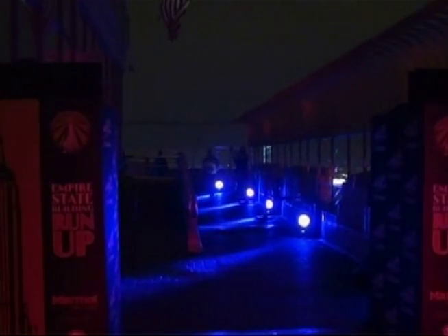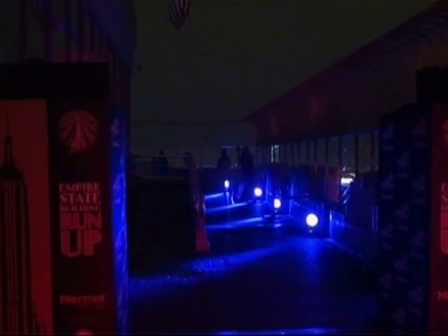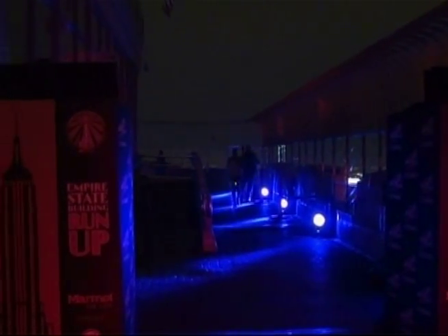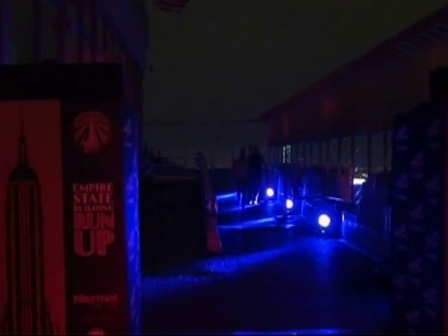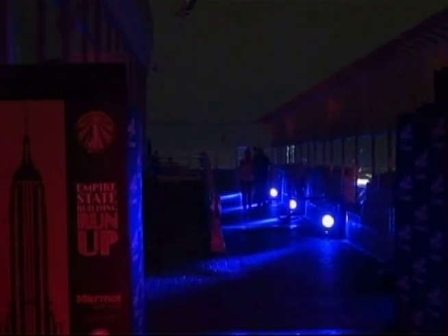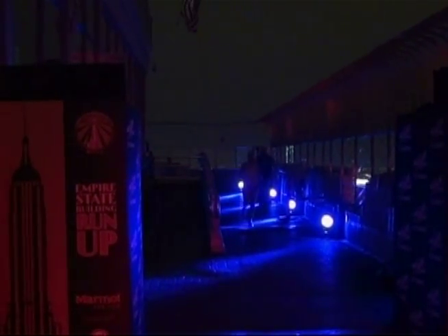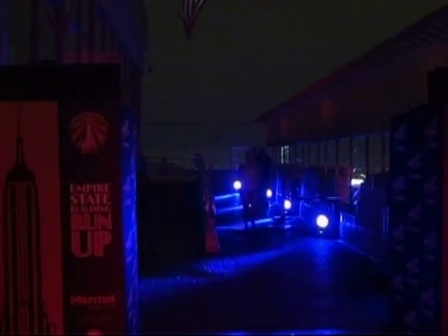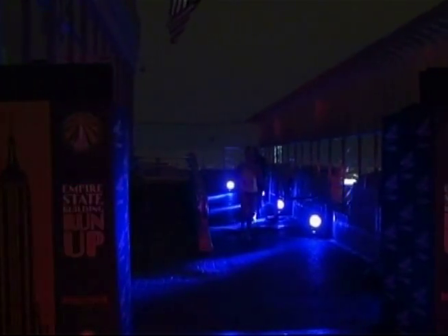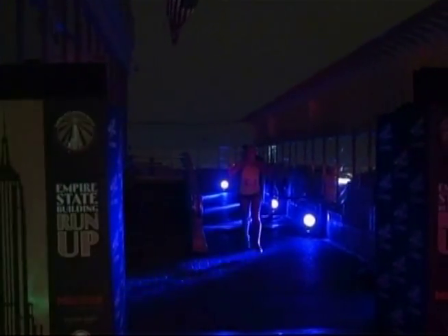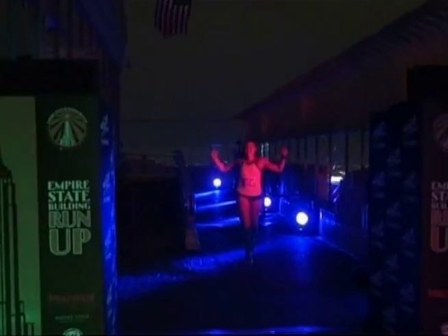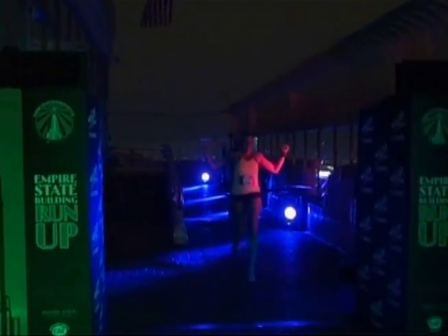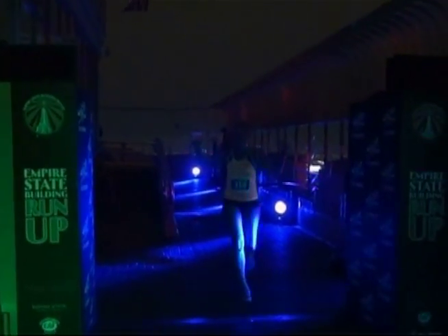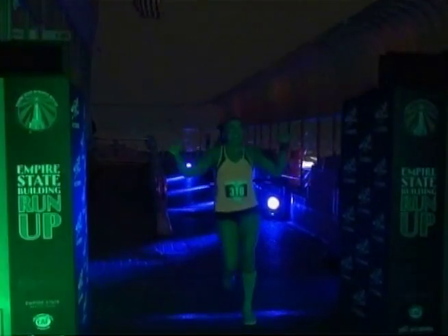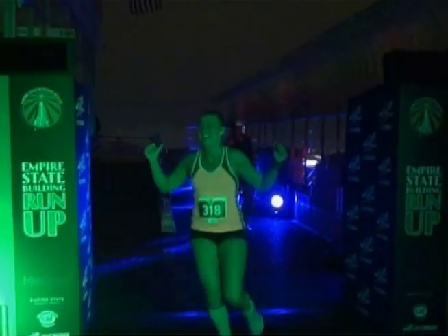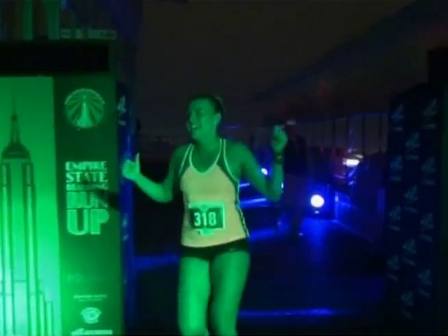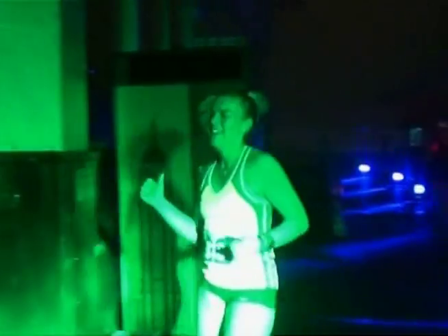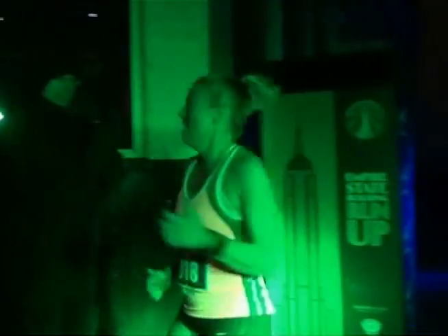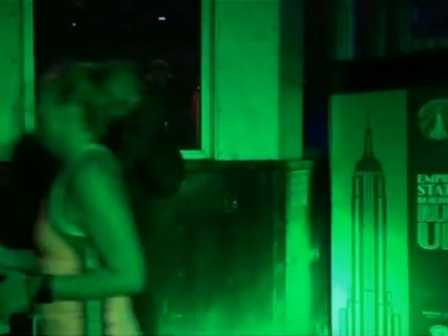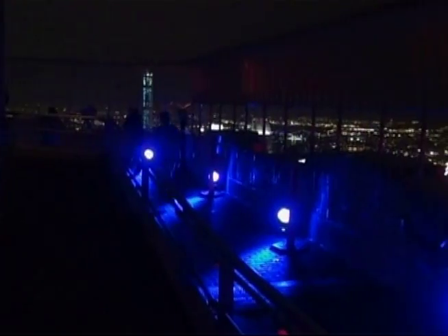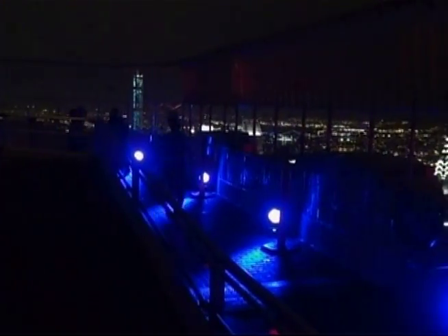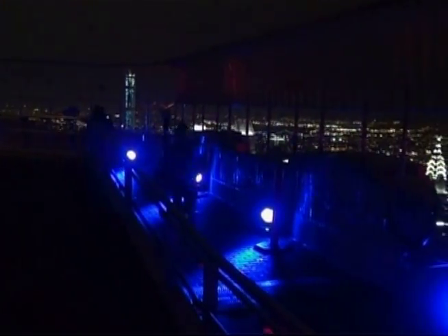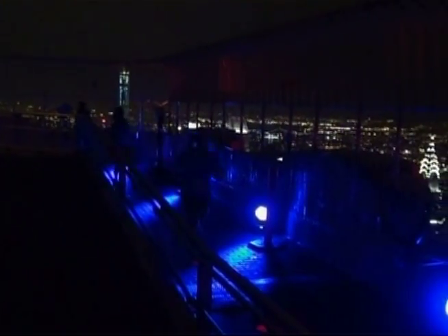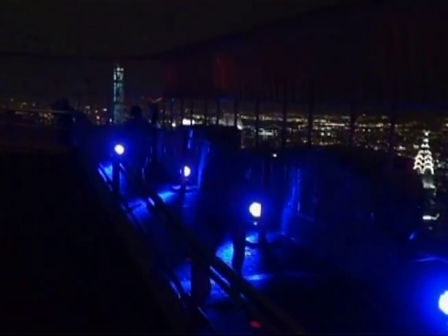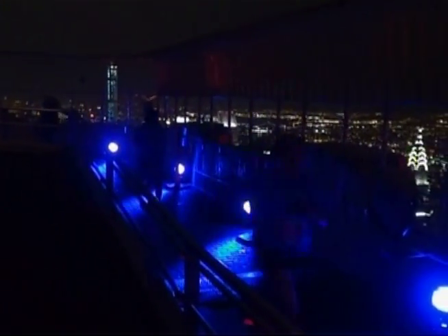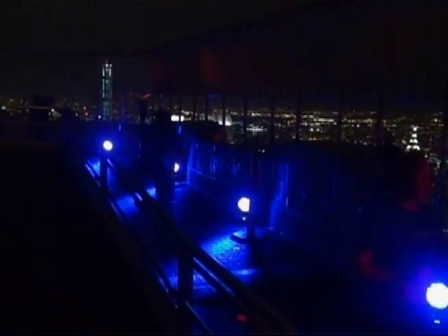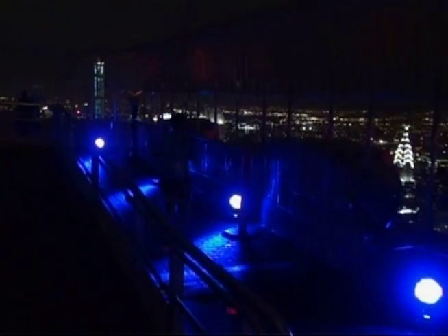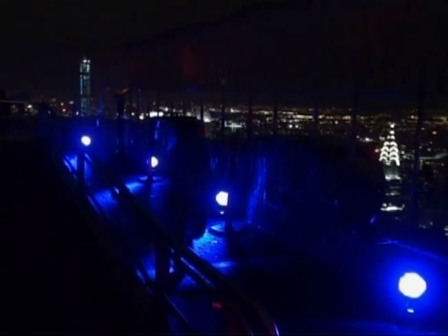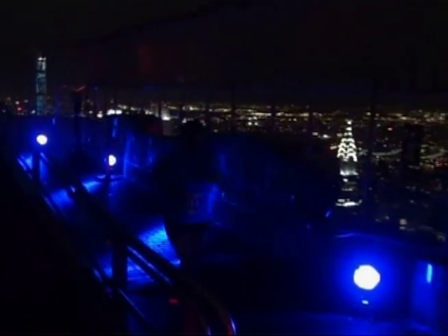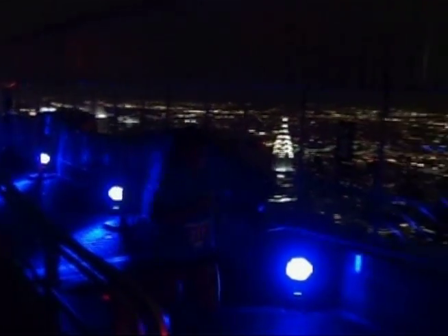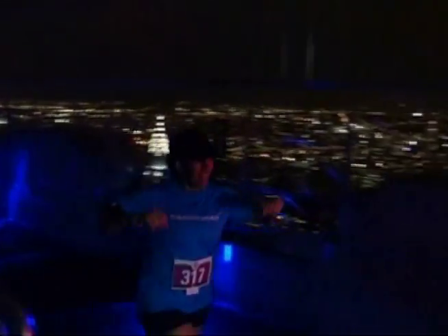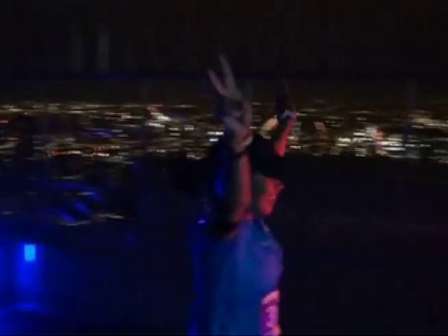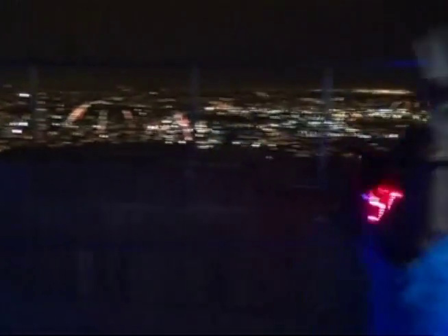The Empire State Building Run-Up, presented by Marmot, benefiting the Challenged Athletes Foundation. The efforts of these adventurers will help others begin their upward journey.